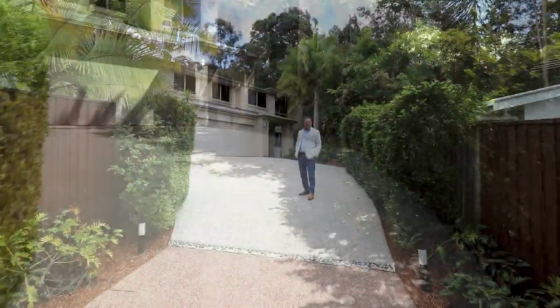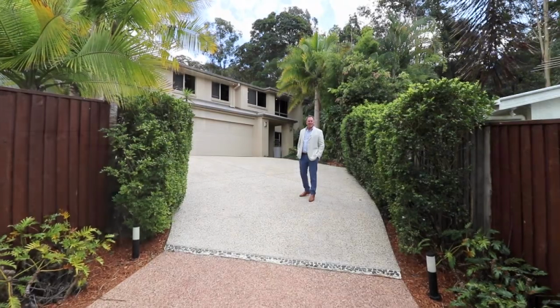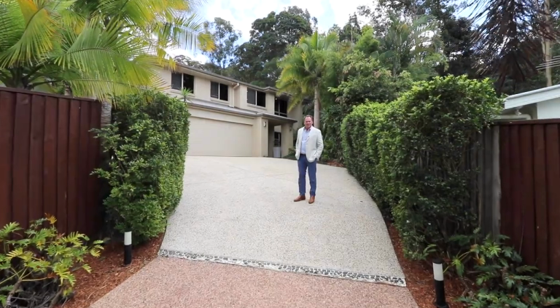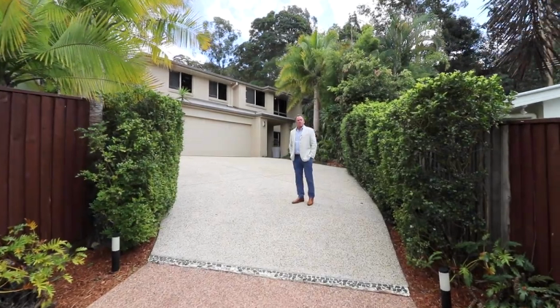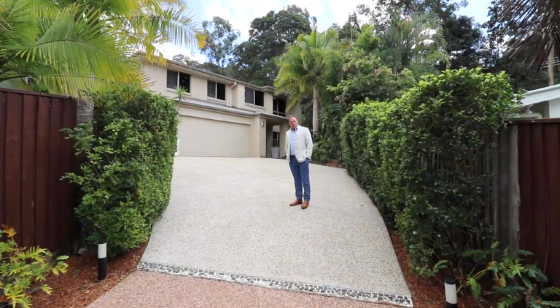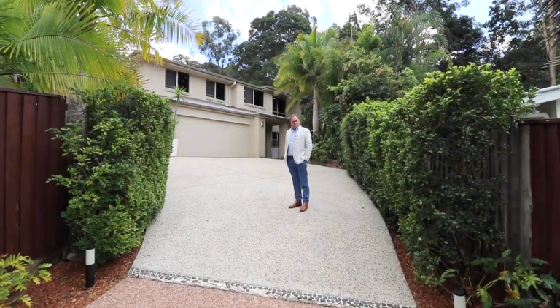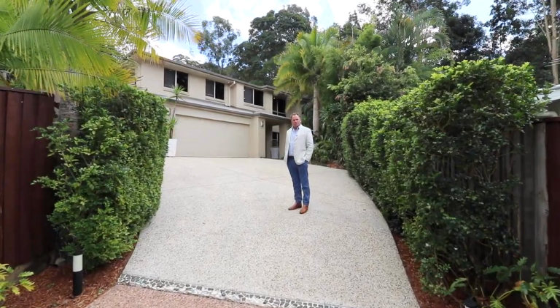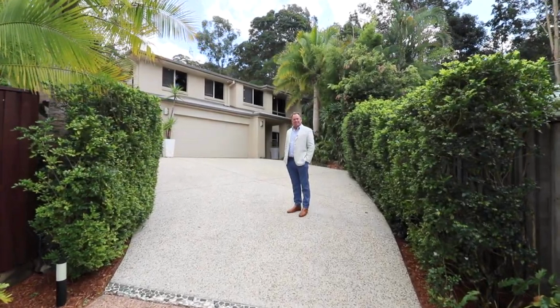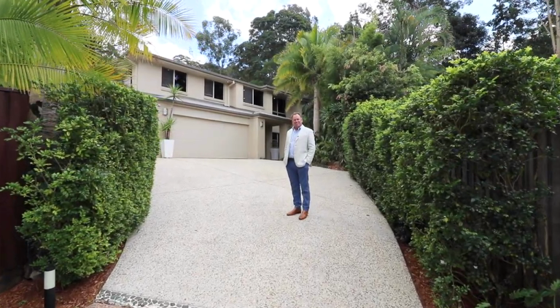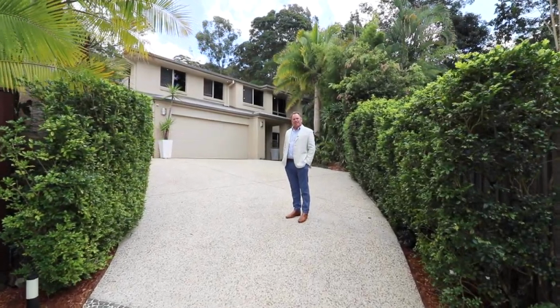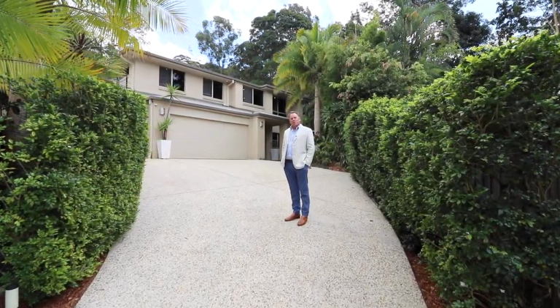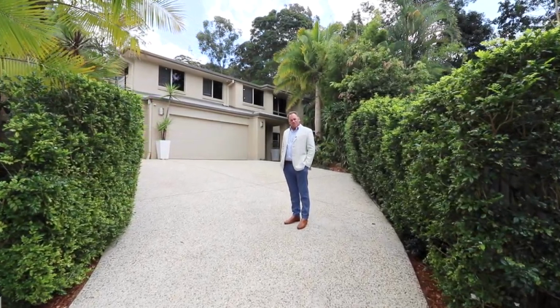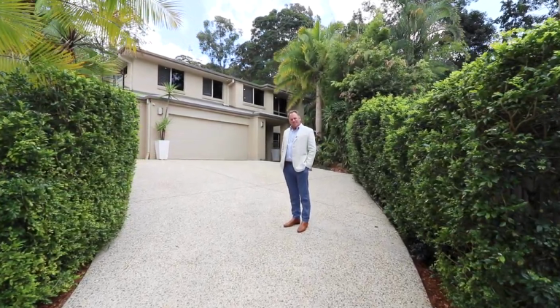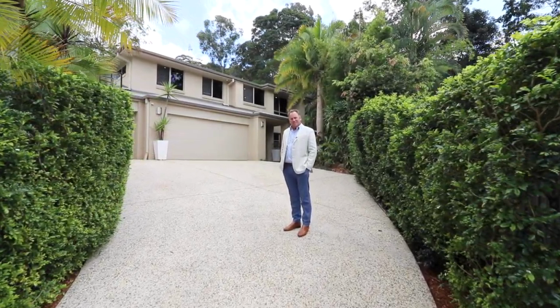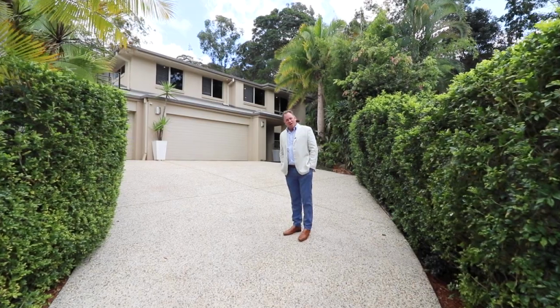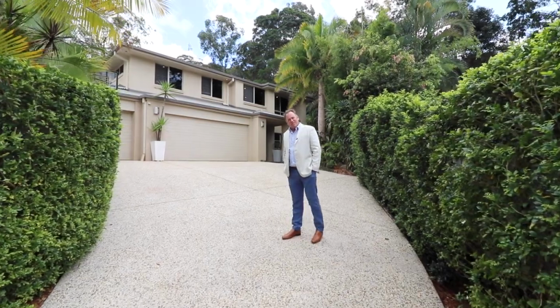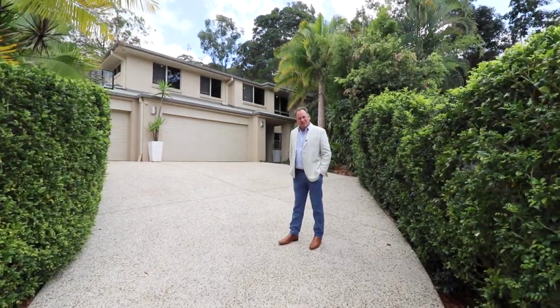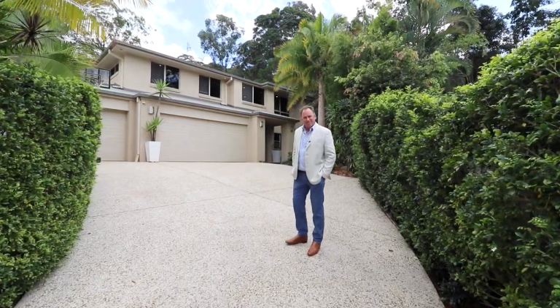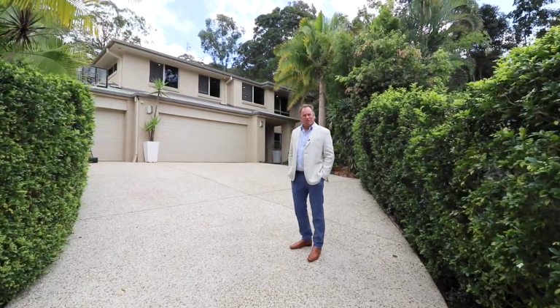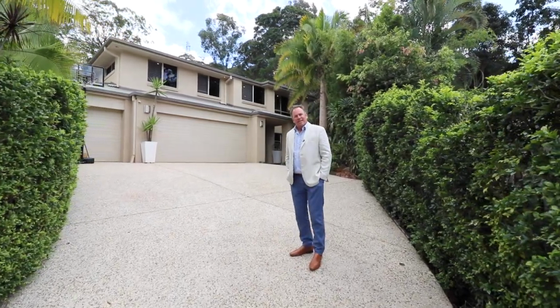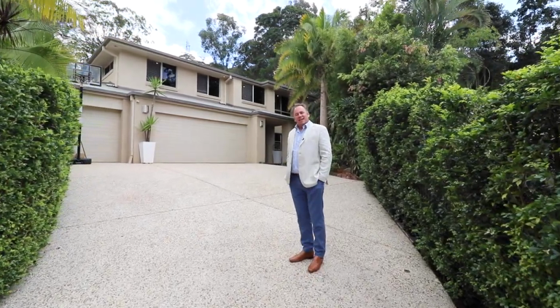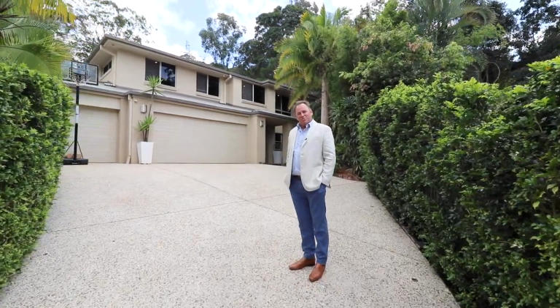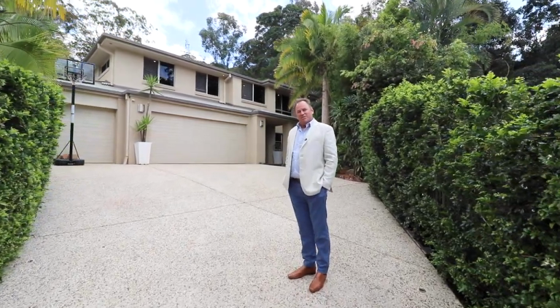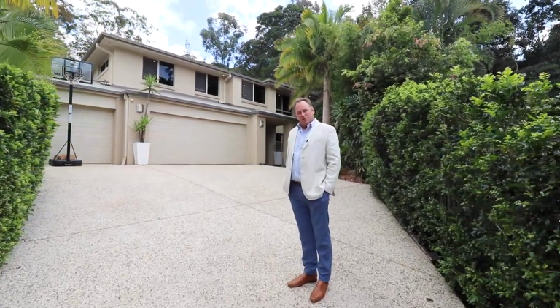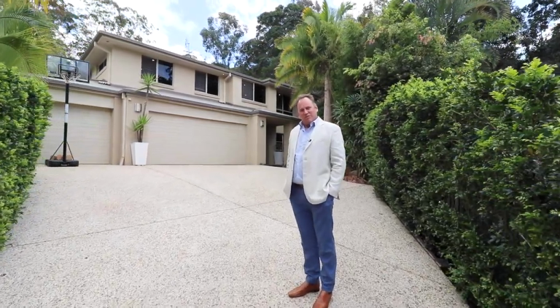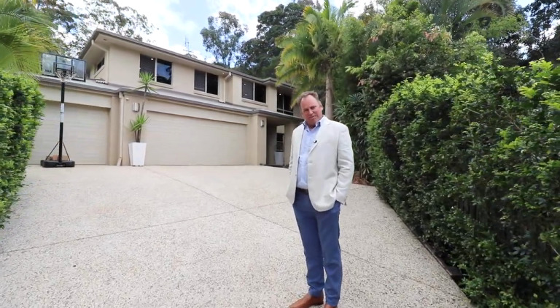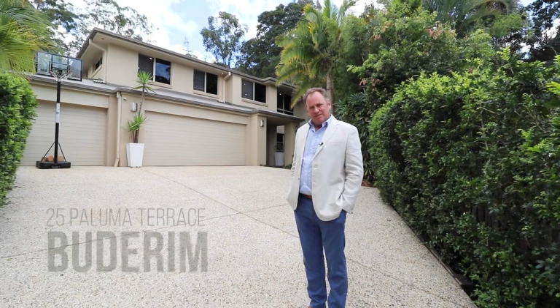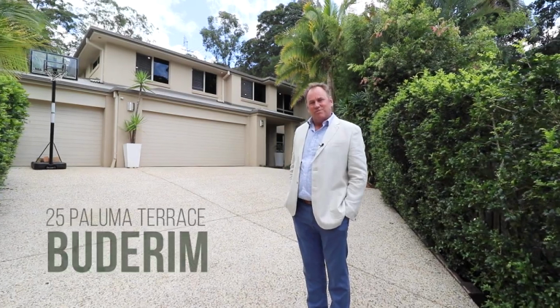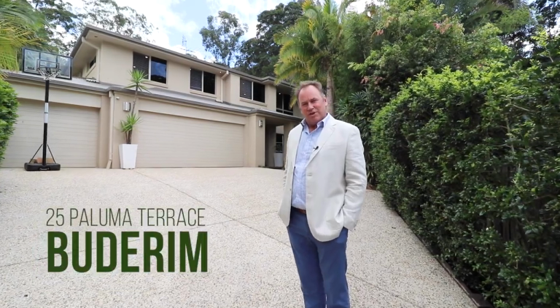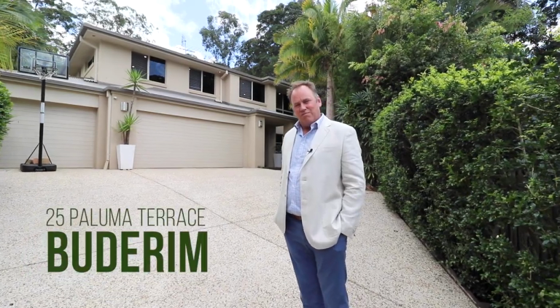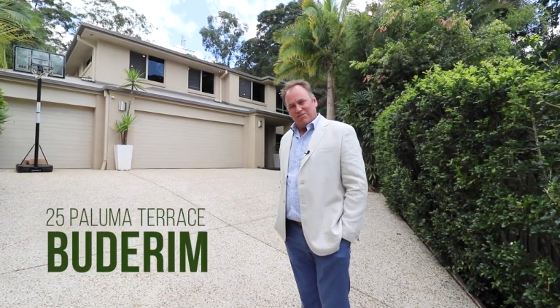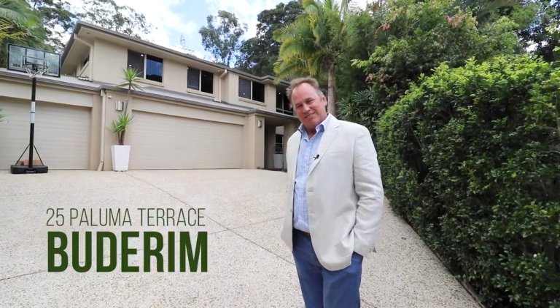Hi, I'm Stuart Thomas from Magrara Estate Agents. One of my specialties is selling homes in Rainforest Sanctuary. Today I've got the pleasure to show you one of the very best. Welcome to 25 Paluma Terrace.